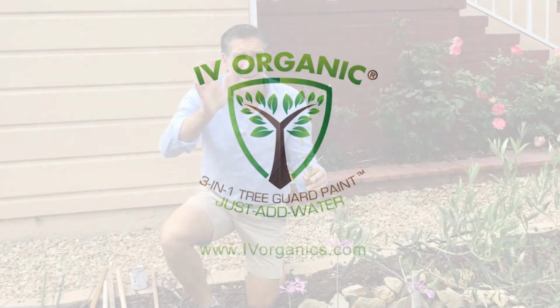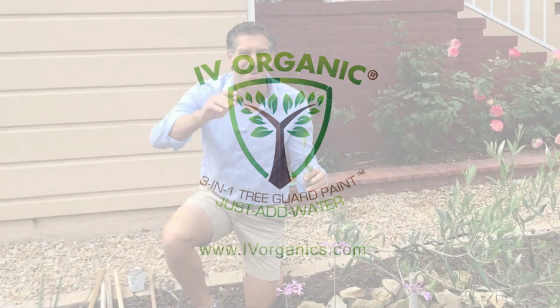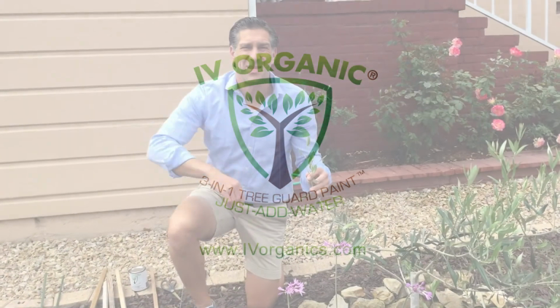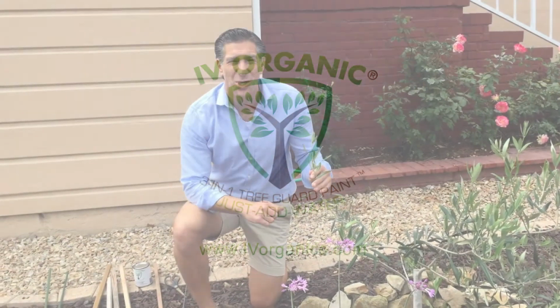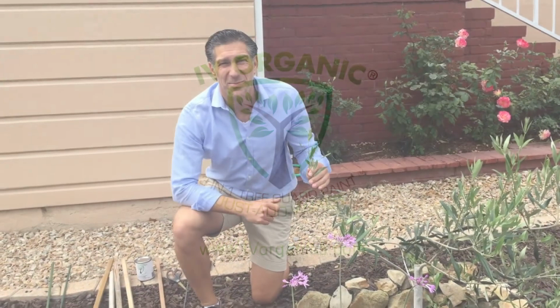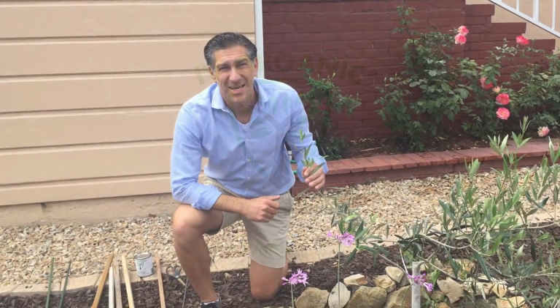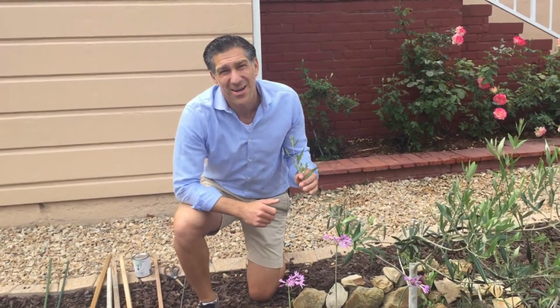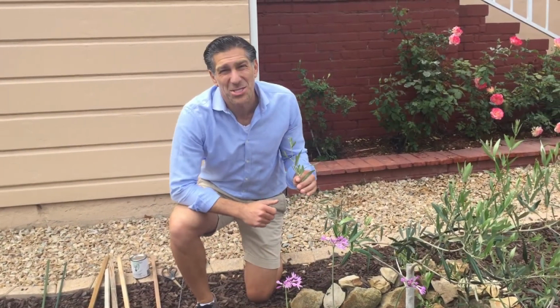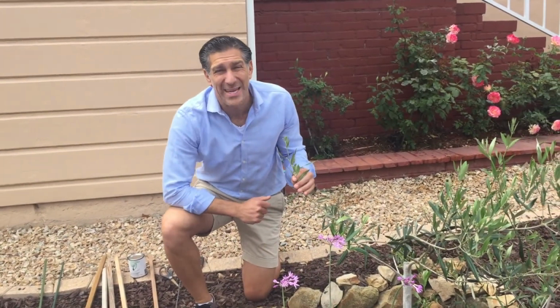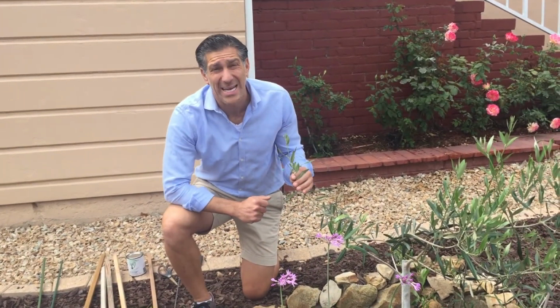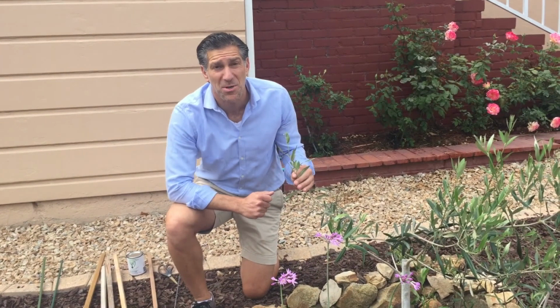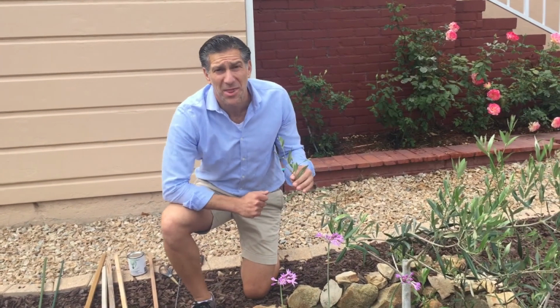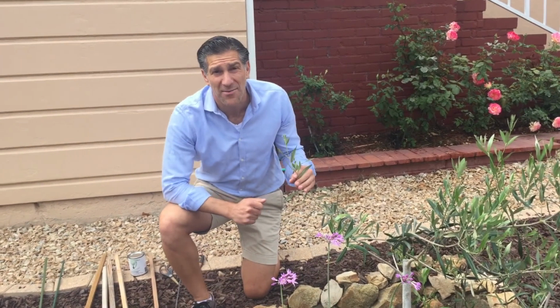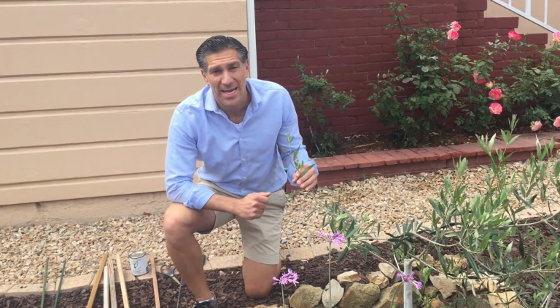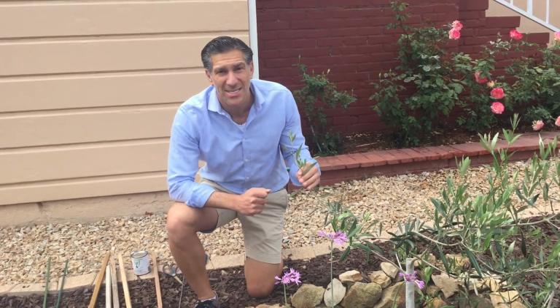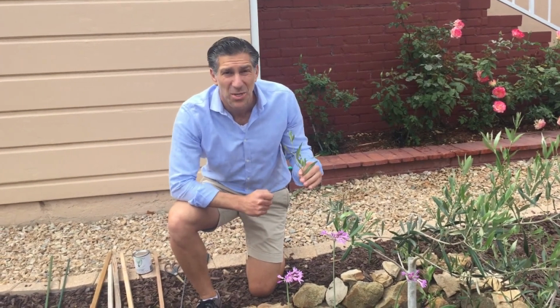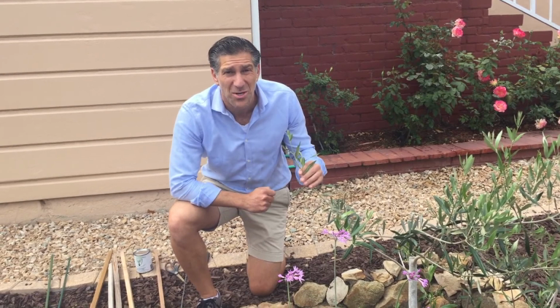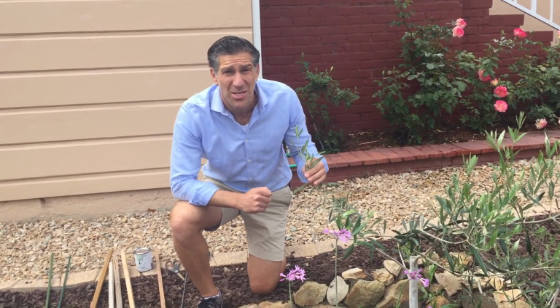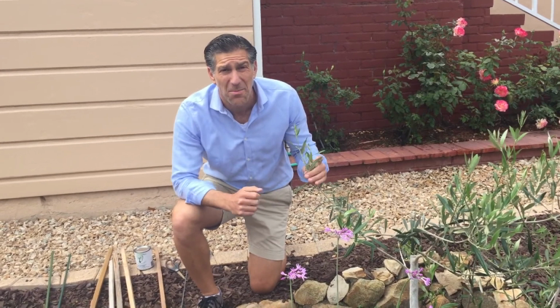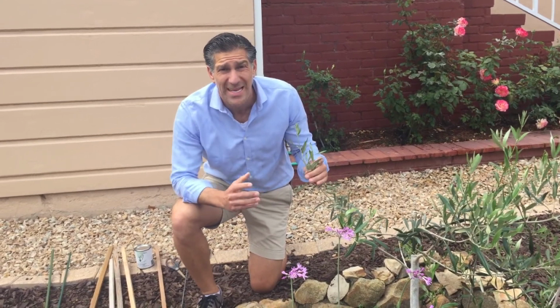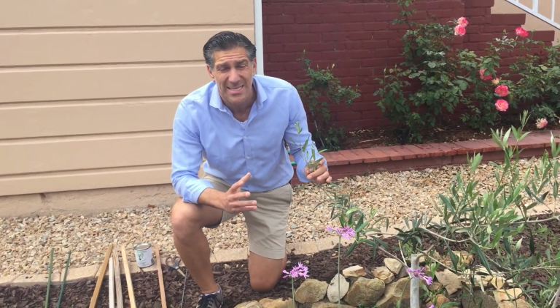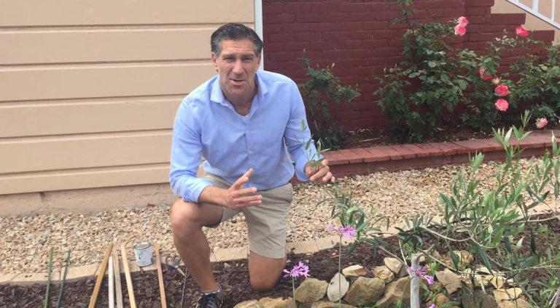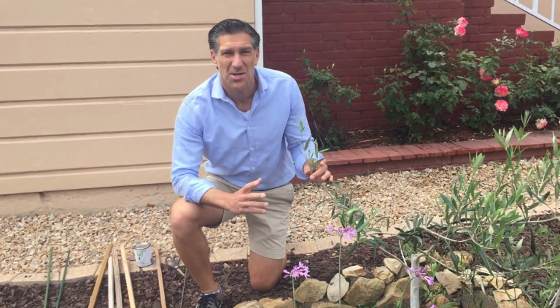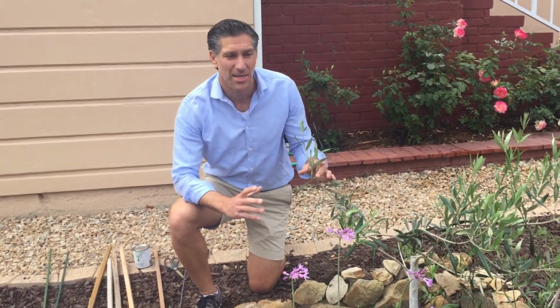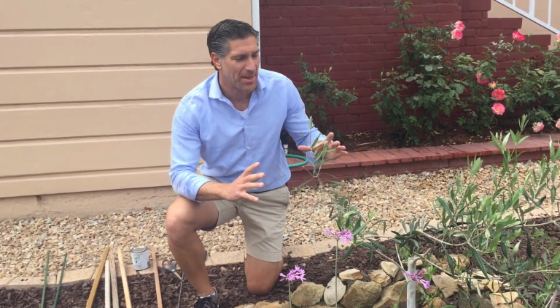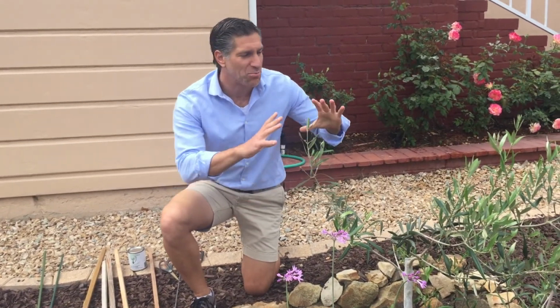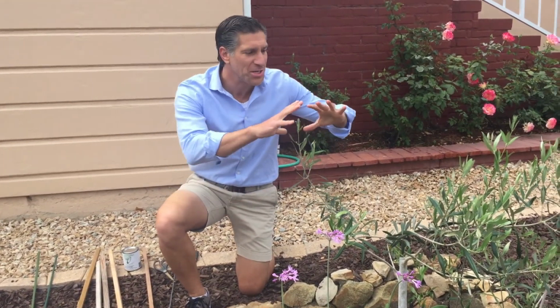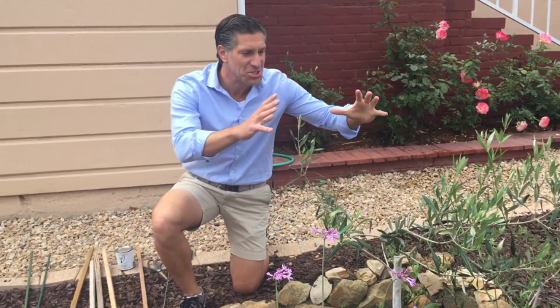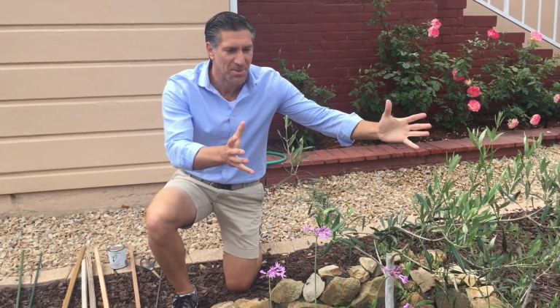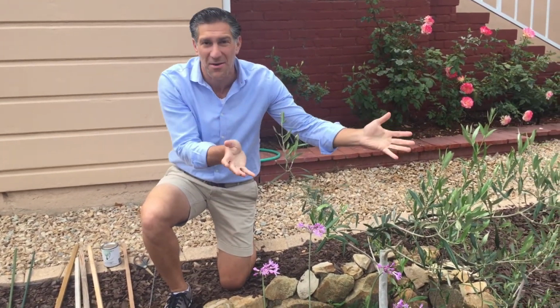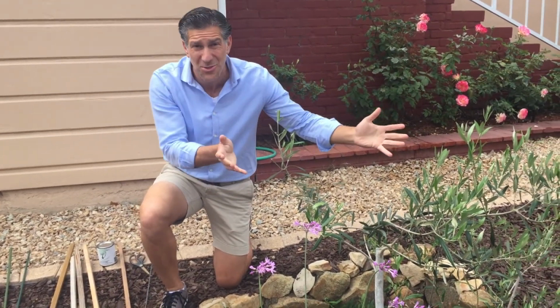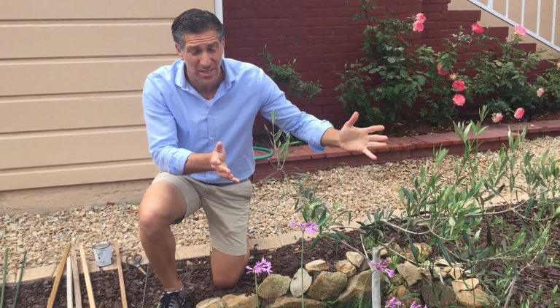Hi, I'm Charles Malkie, biologist and plant expert with Ivy Organics 3-in-1 Tree Guard Paint, and today we're going to be talking about pruning and shaping a fruit tree.